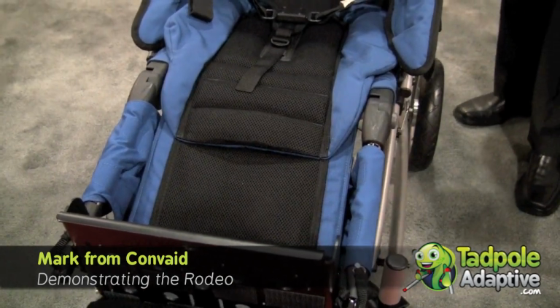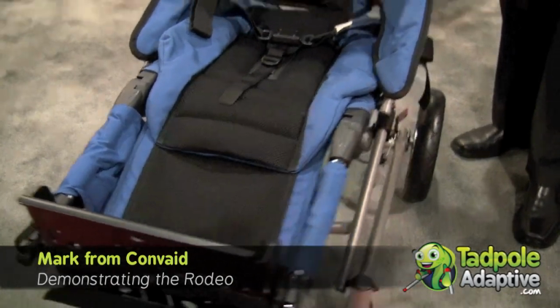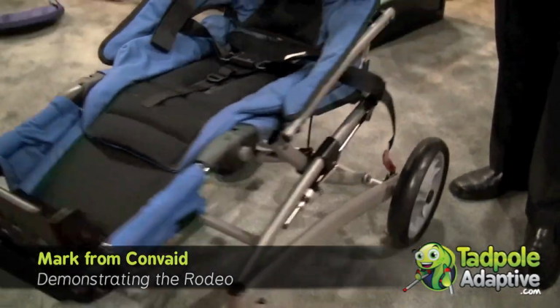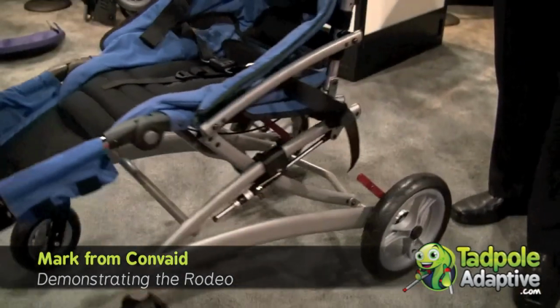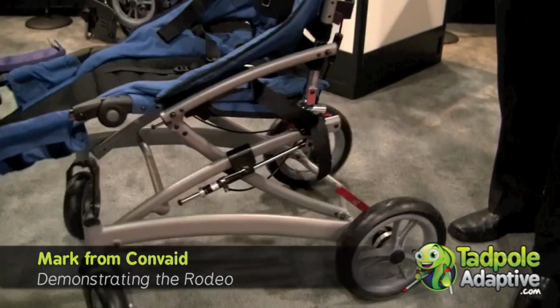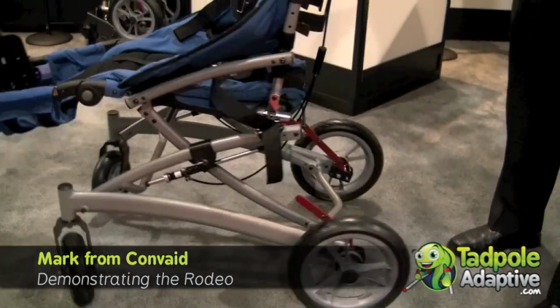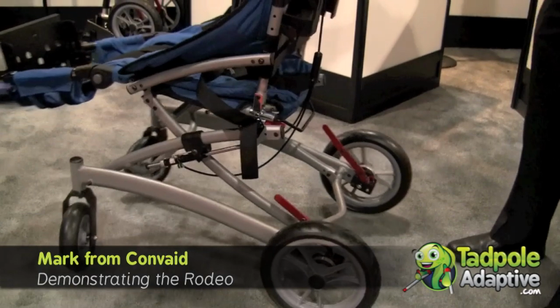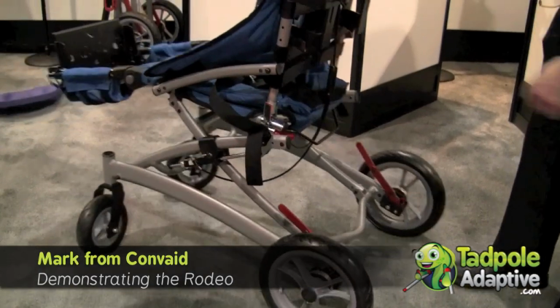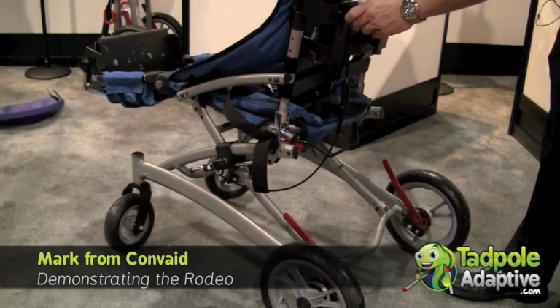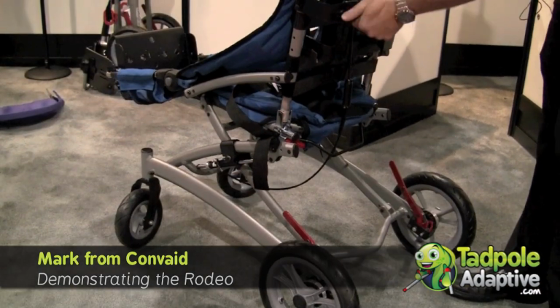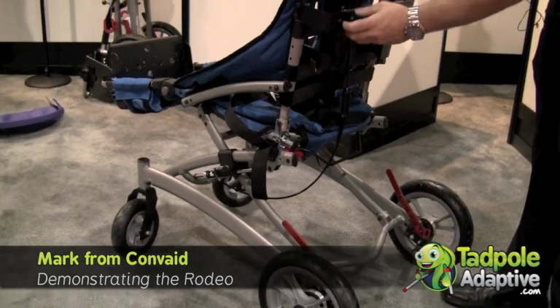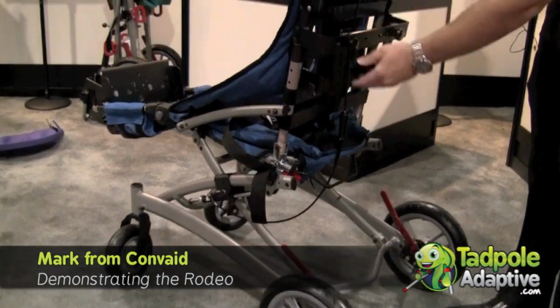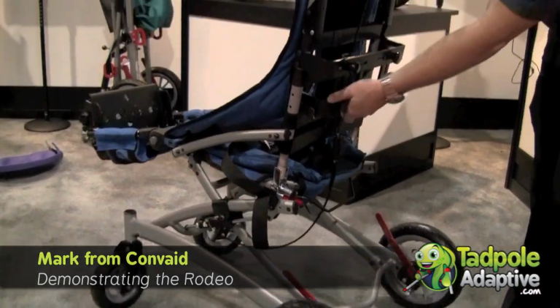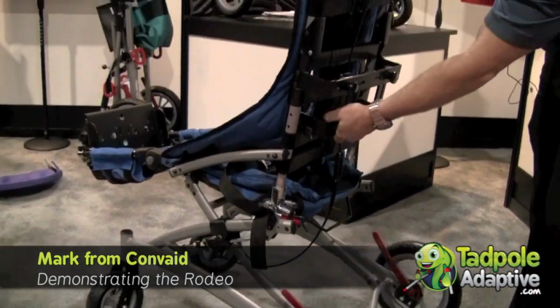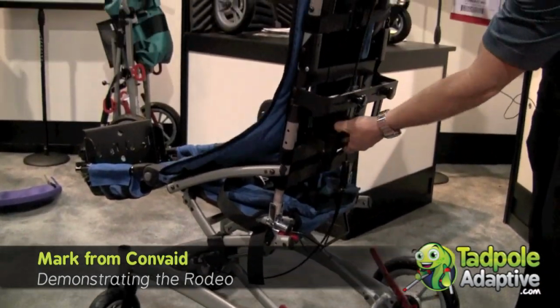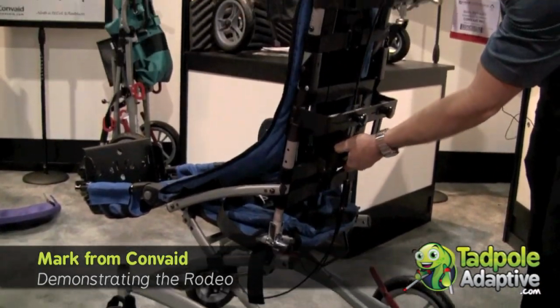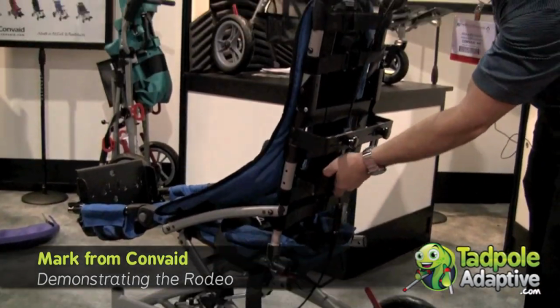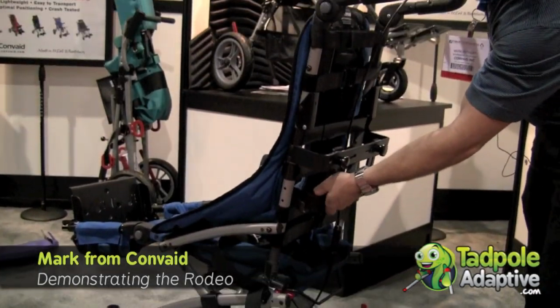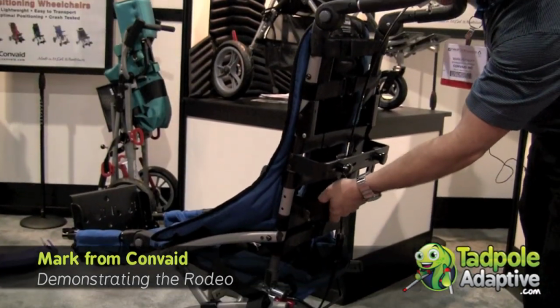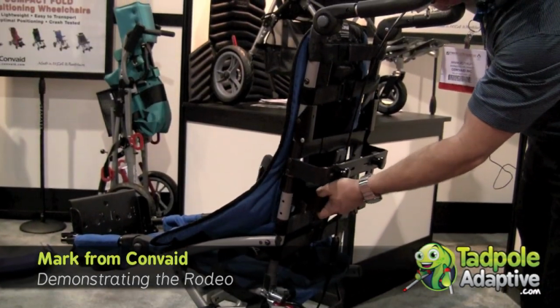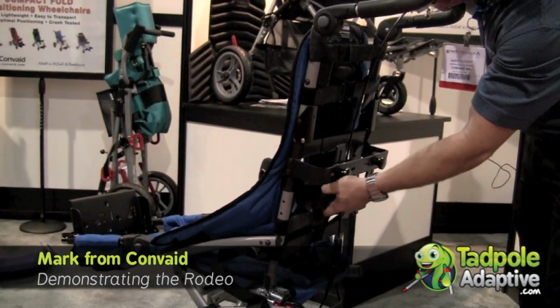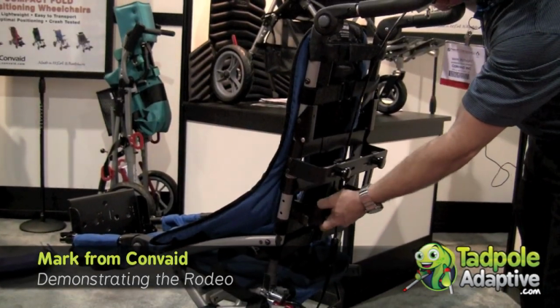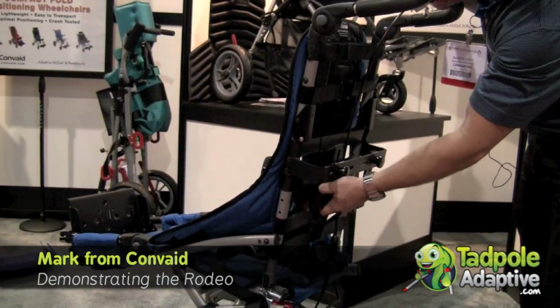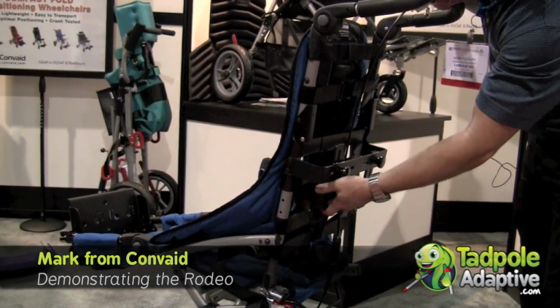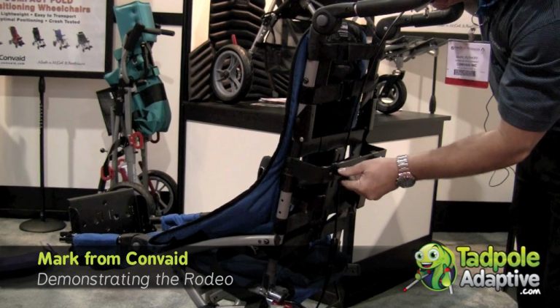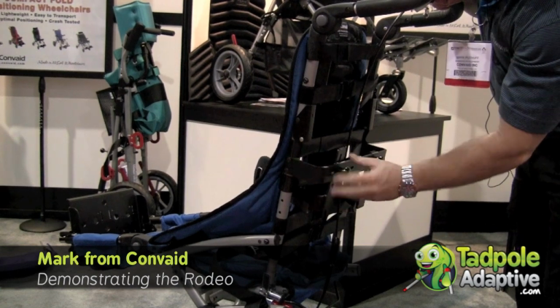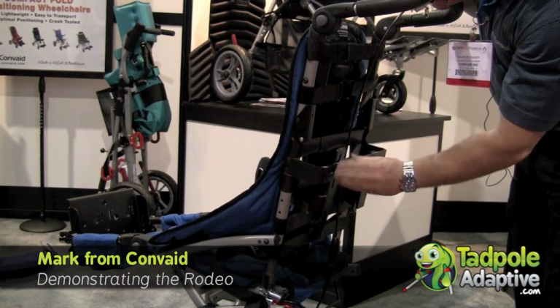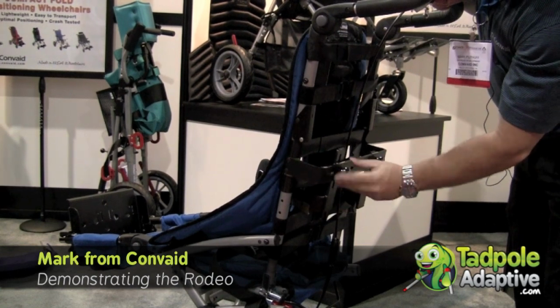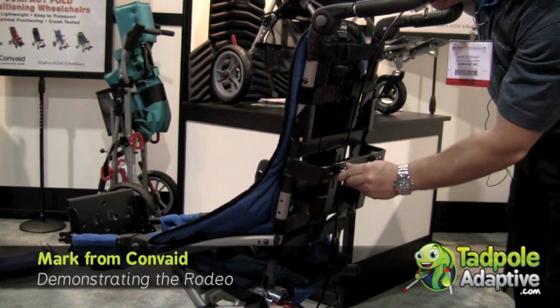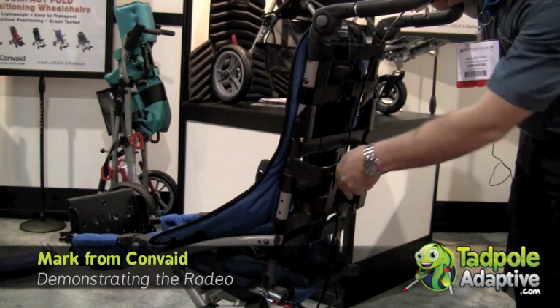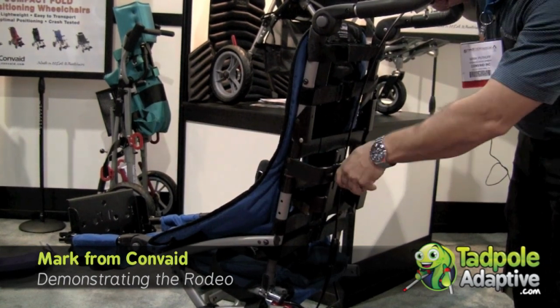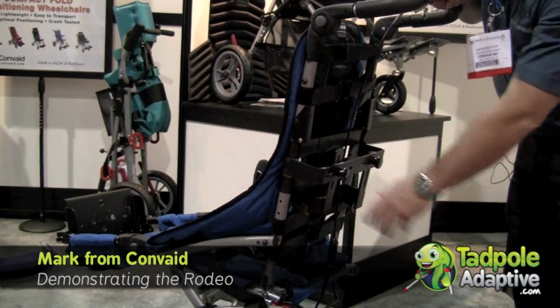To adjust the laterals — I love this on the Rodeo — we just loosen right here. It allows them to slide left and right and up and down quite easily. Then we just tighten in place.